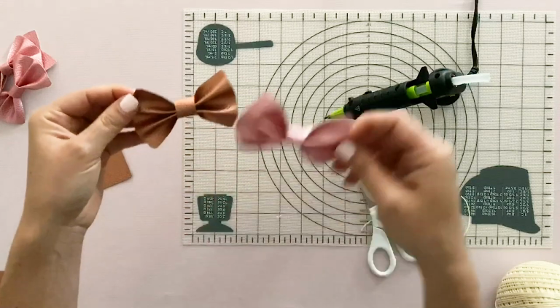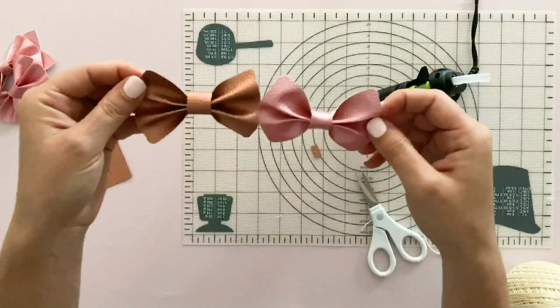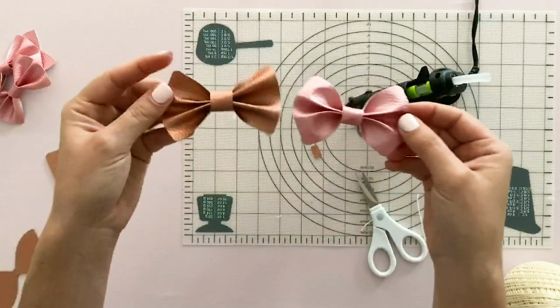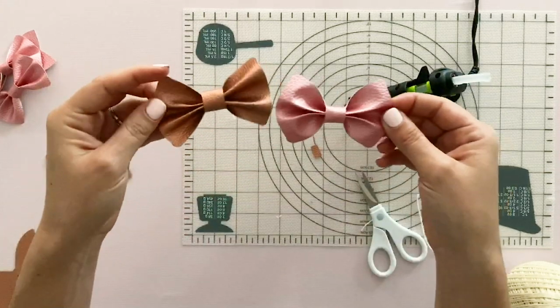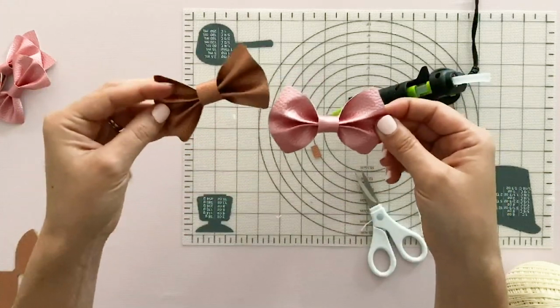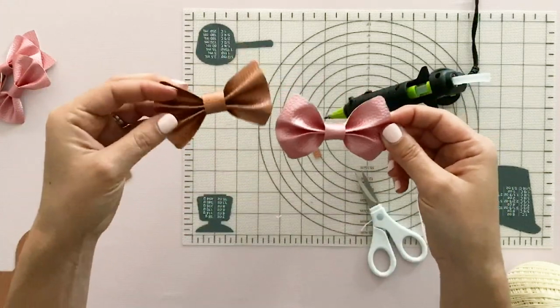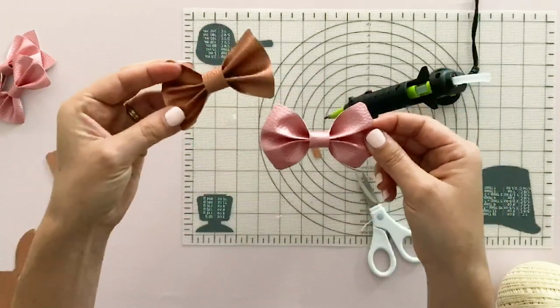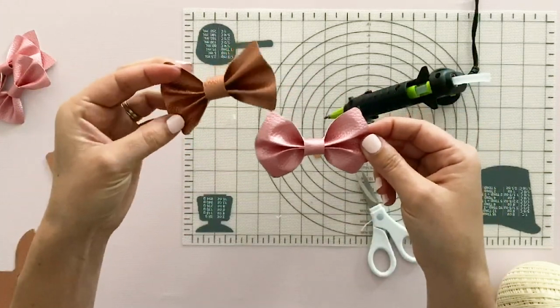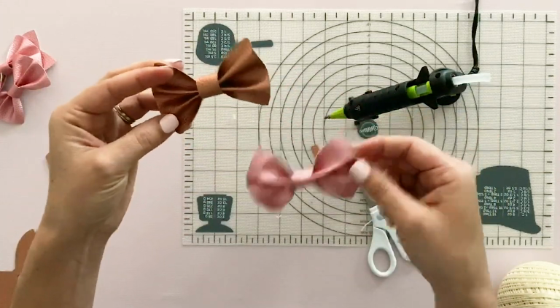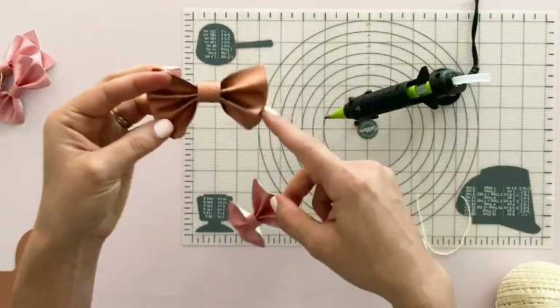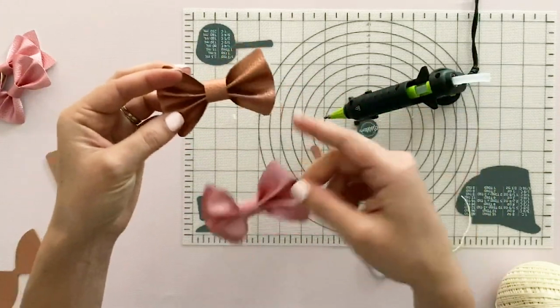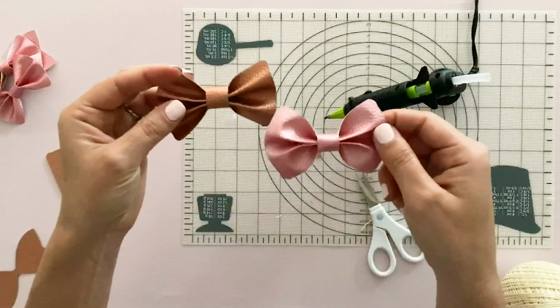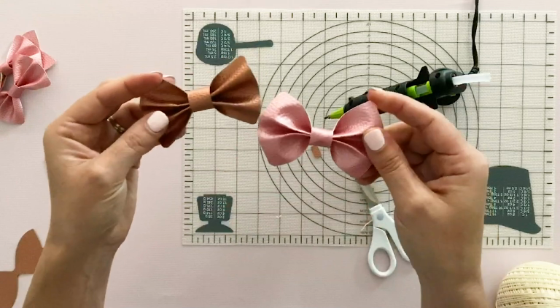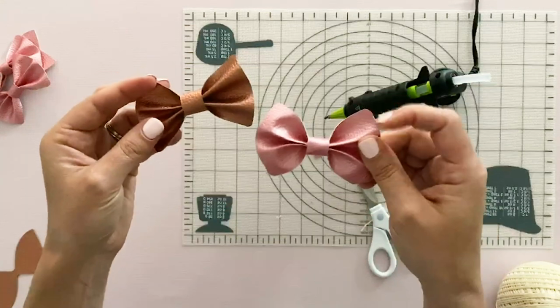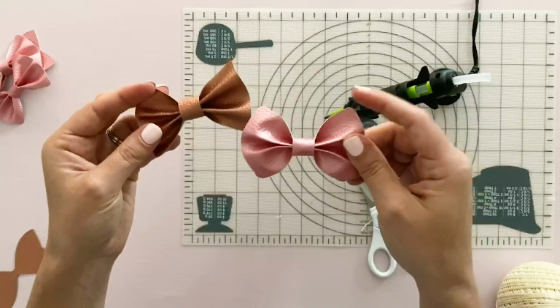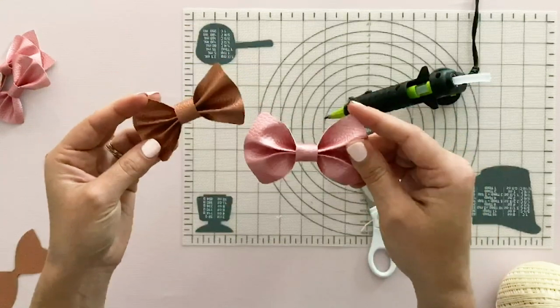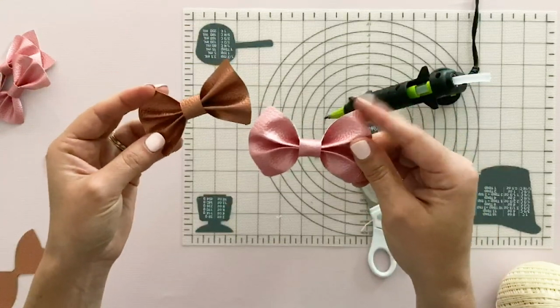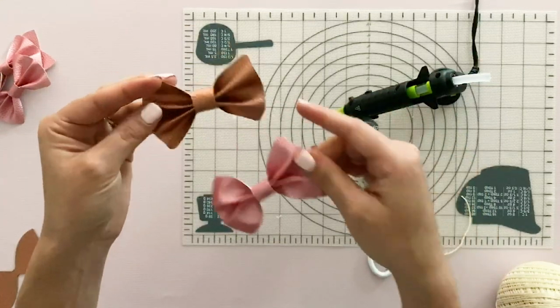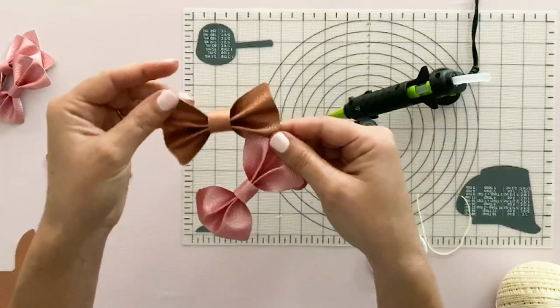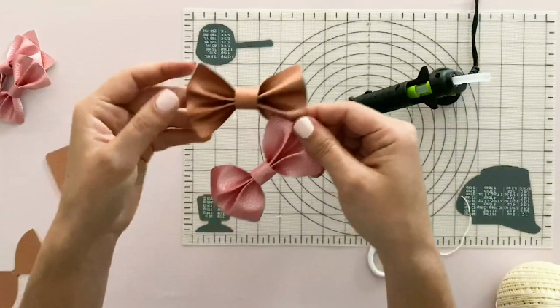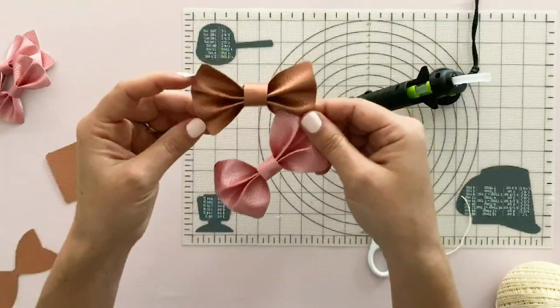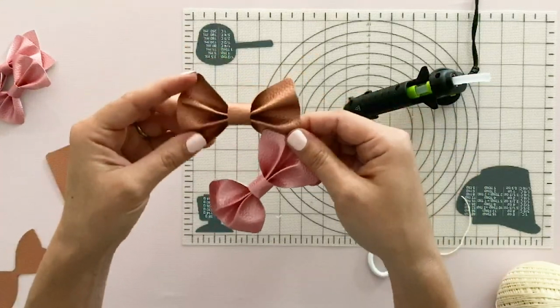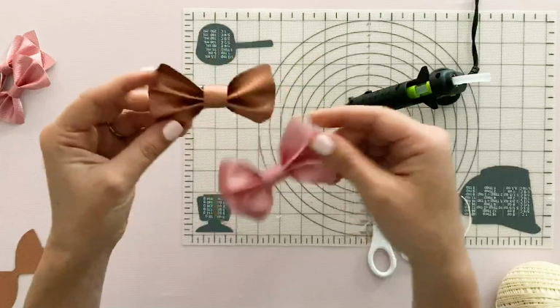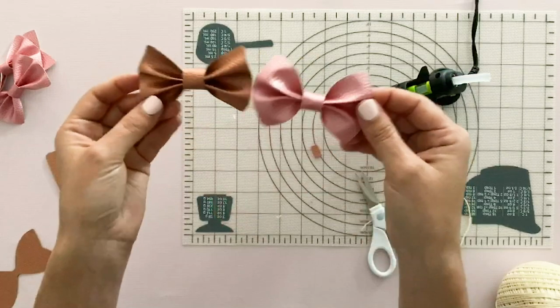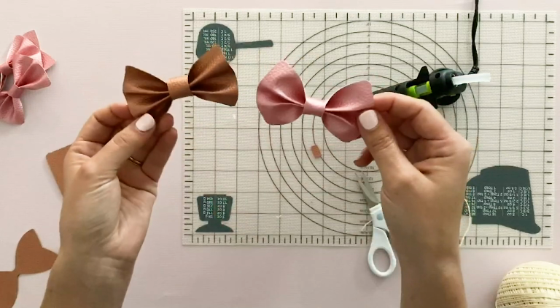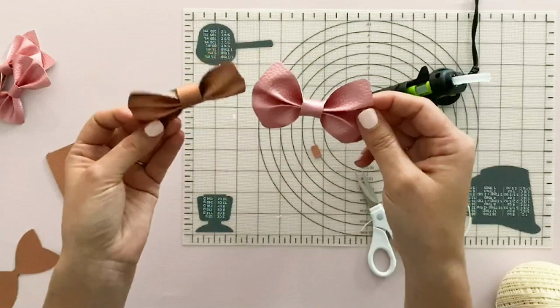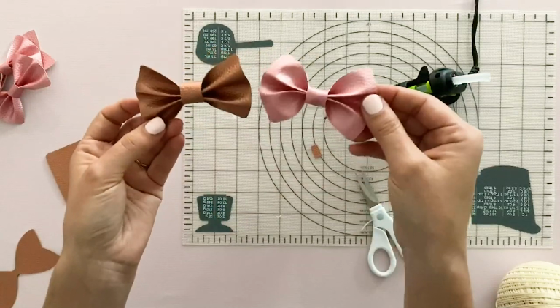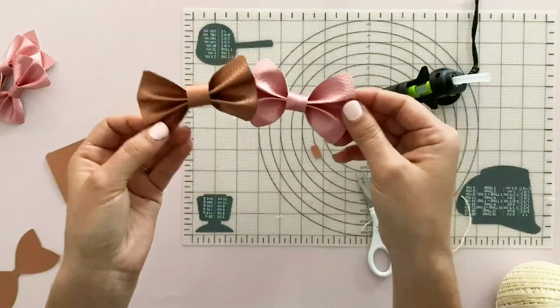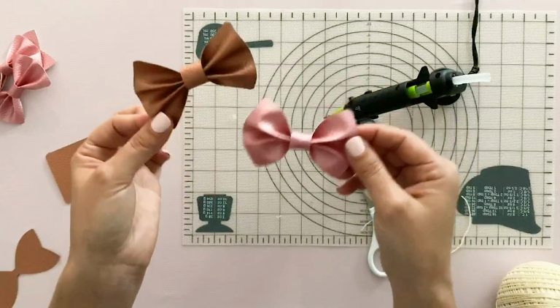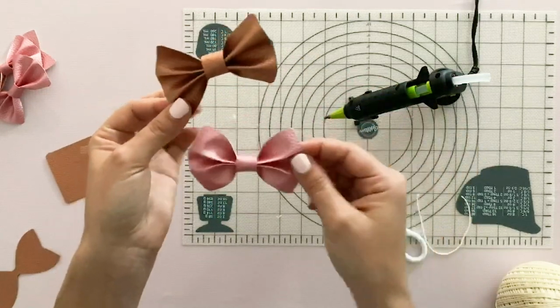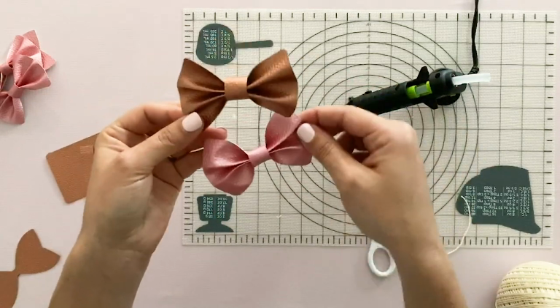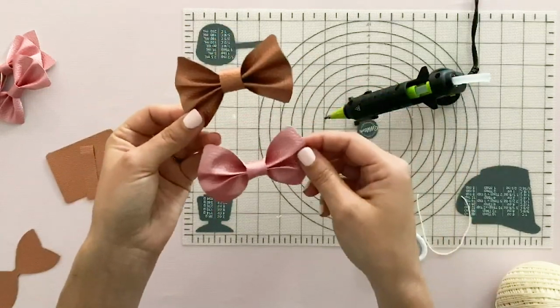You can see that these bows look a little bit different because of the texture of the leather. This pink is a little bit more rigid than the rose gold. So super fun to try out the different colors.